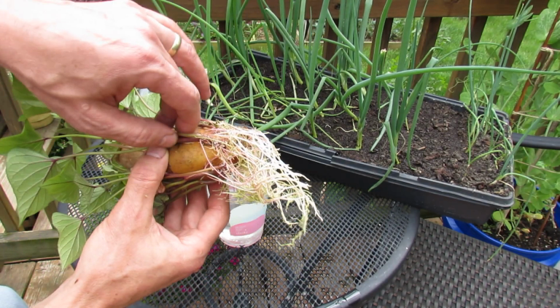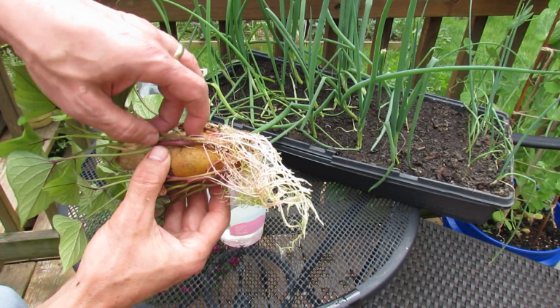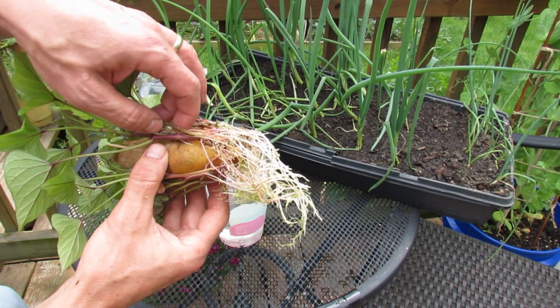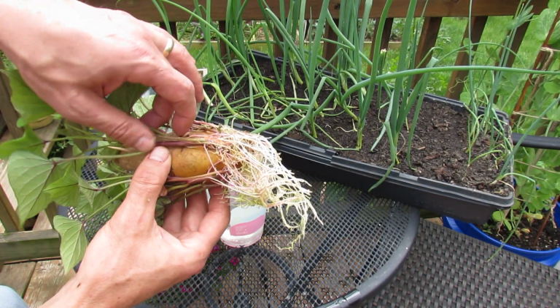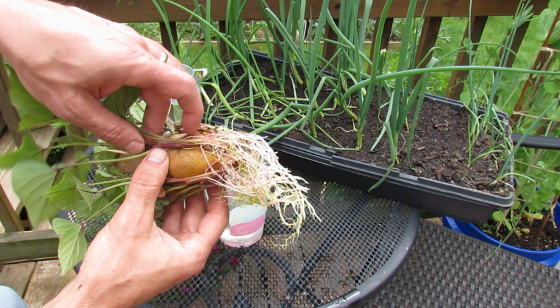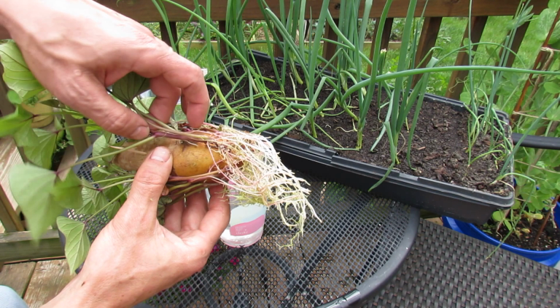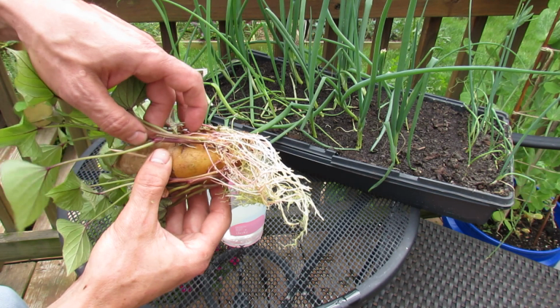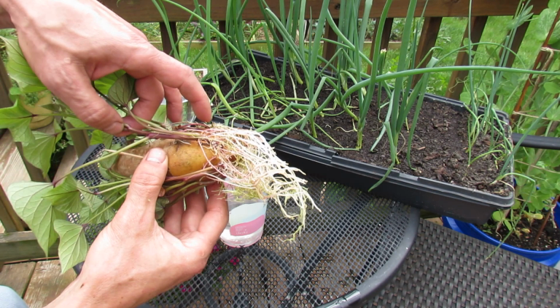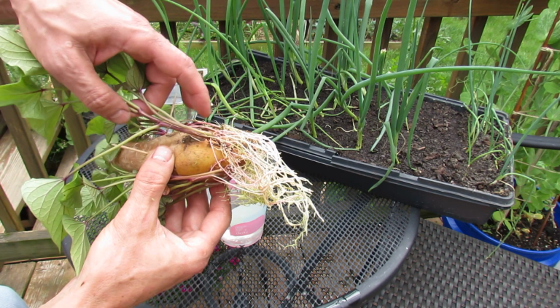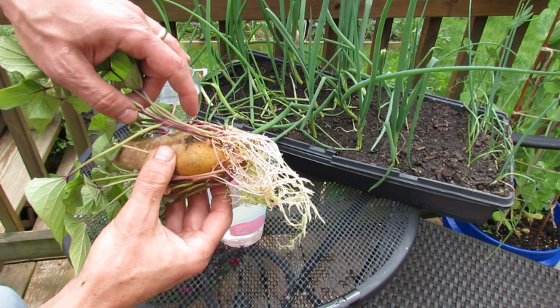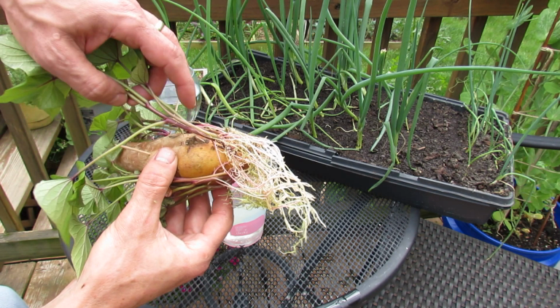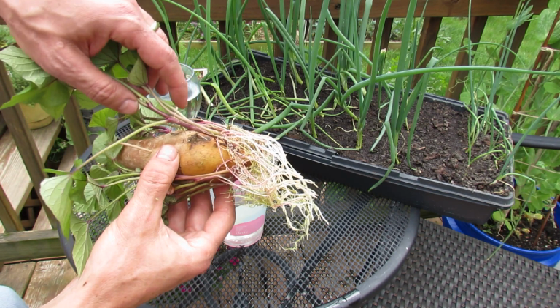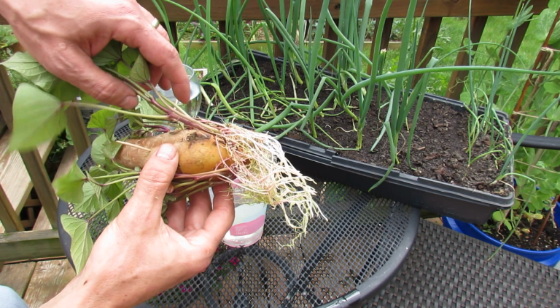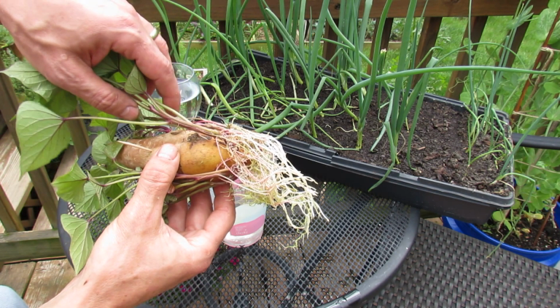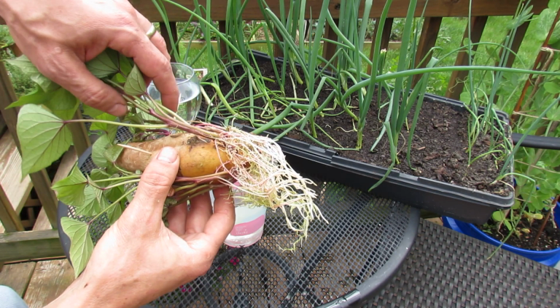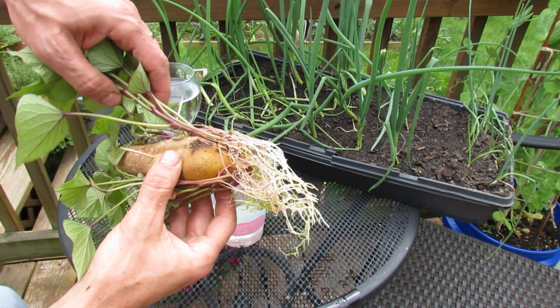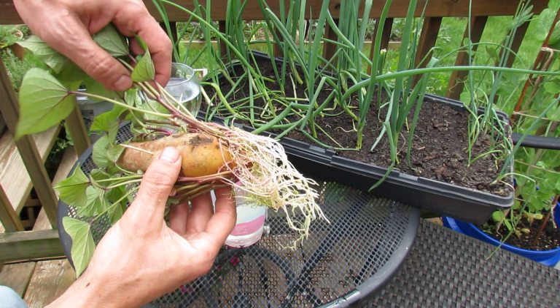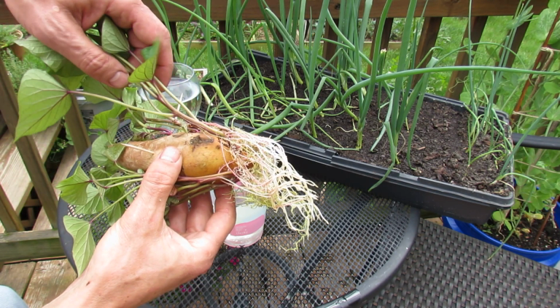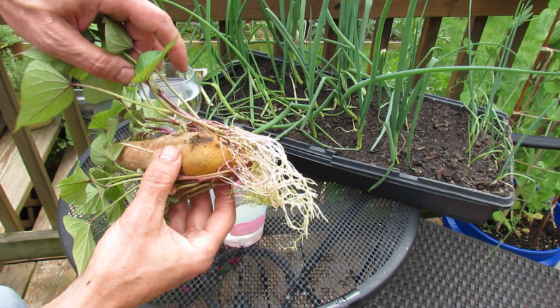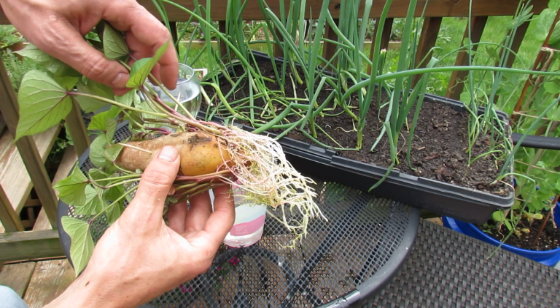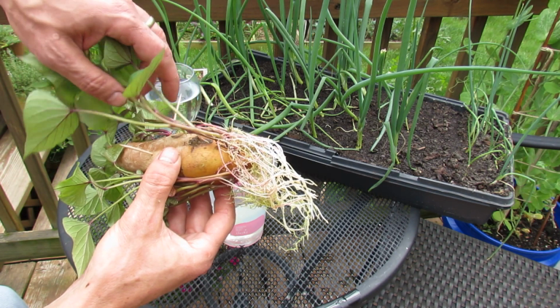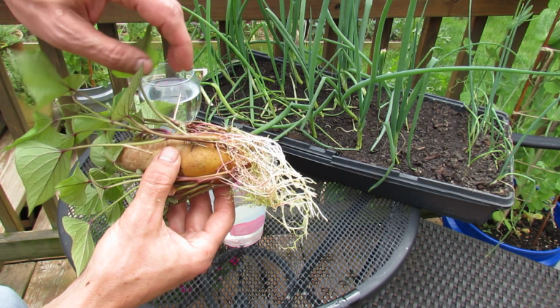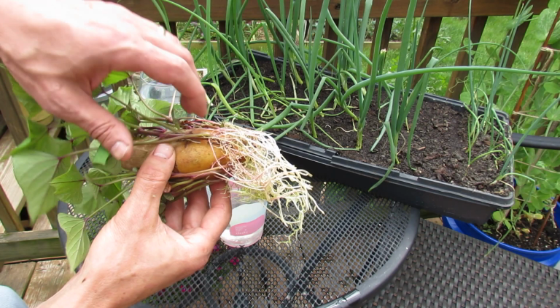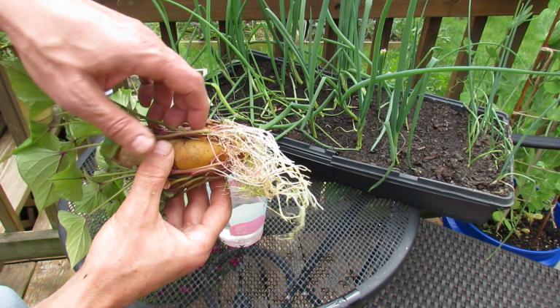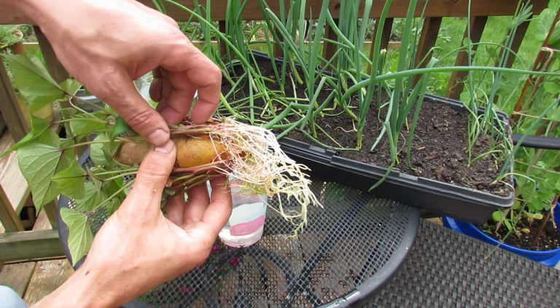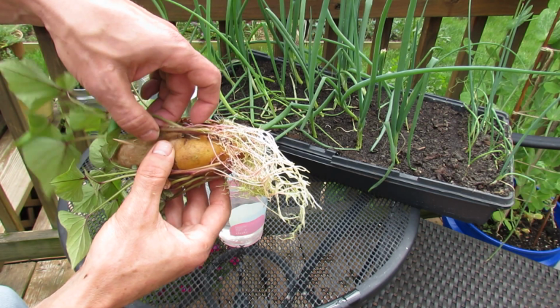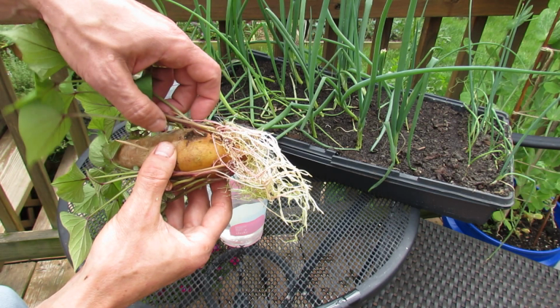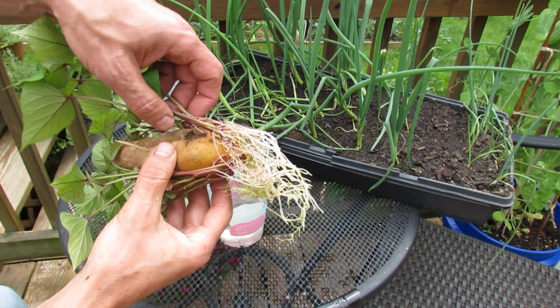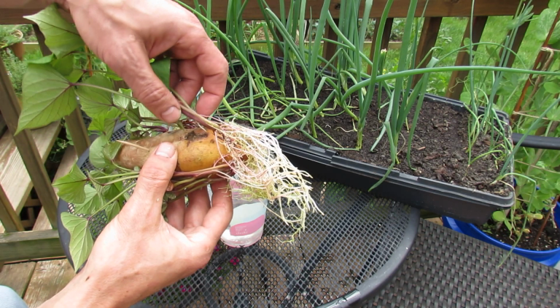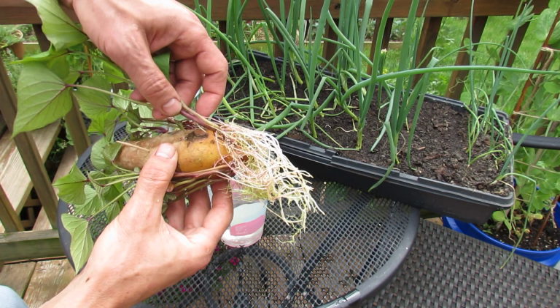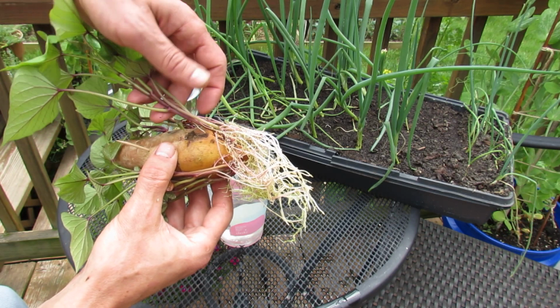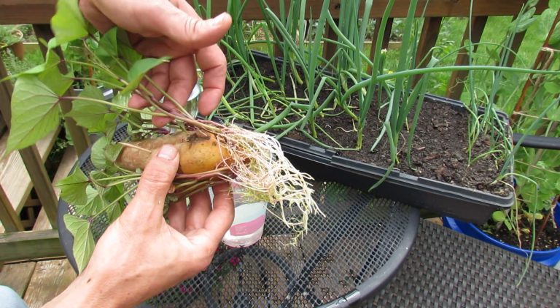After your sweet potato looks like this one — it's been growing since probably the beginning of March, so that's about 10 weeks — you're ready to start removing slips.